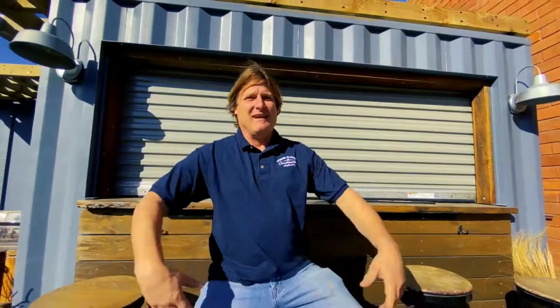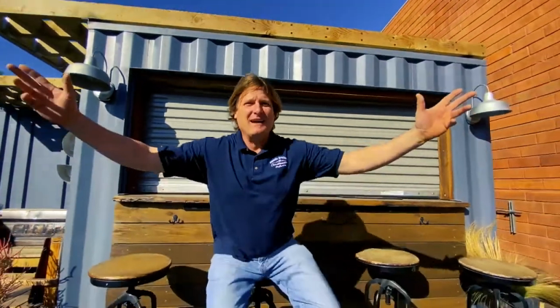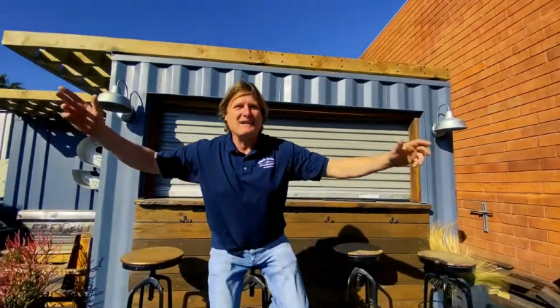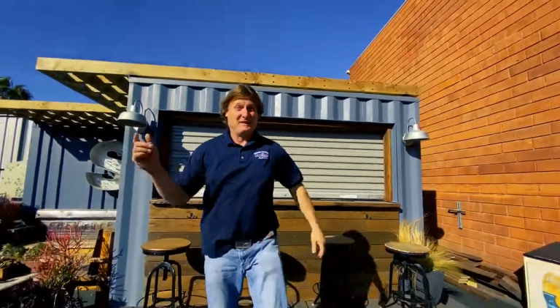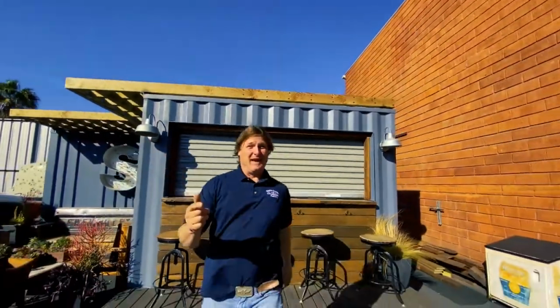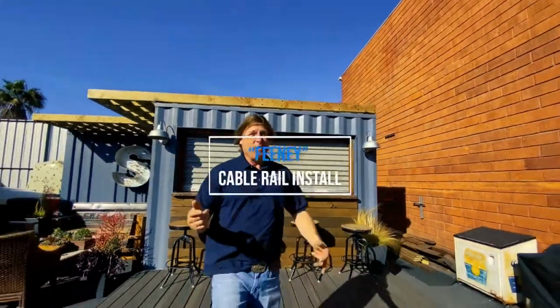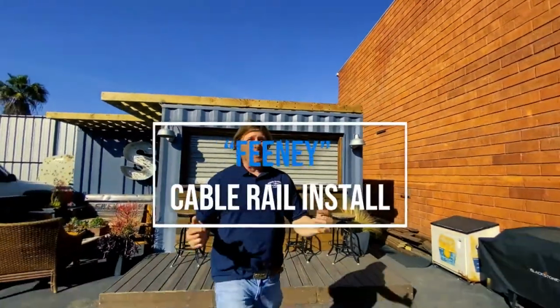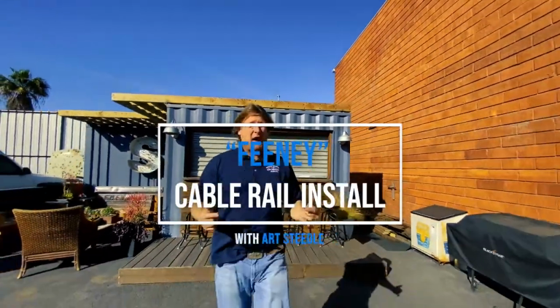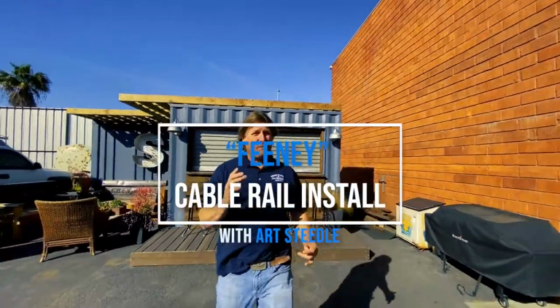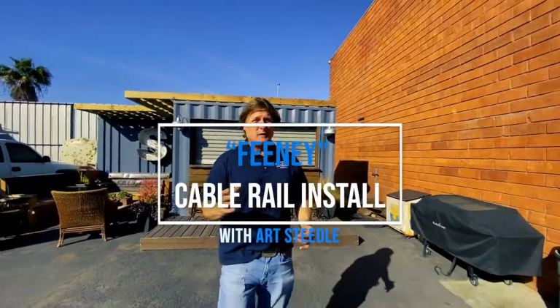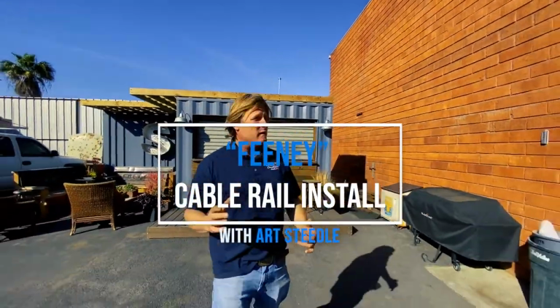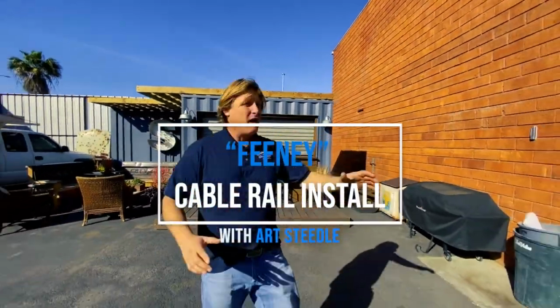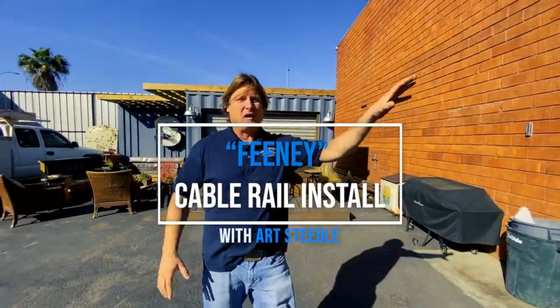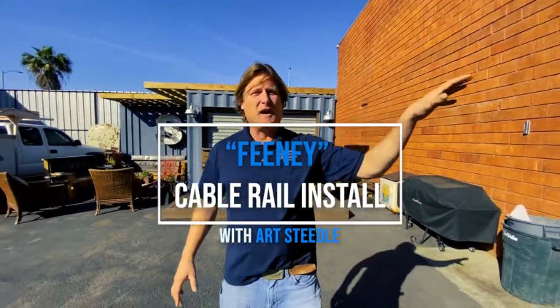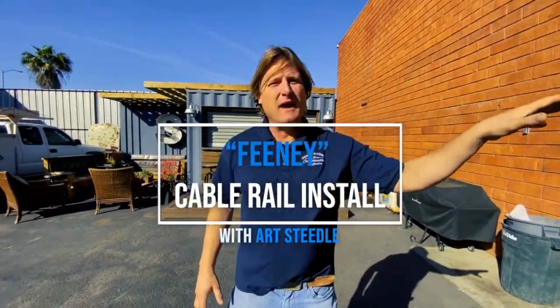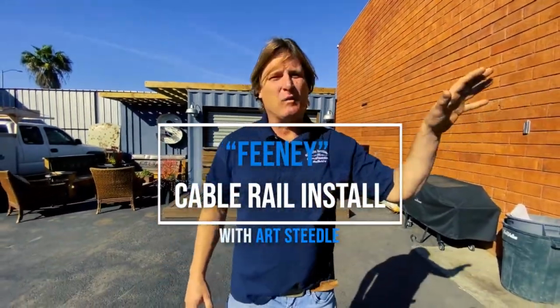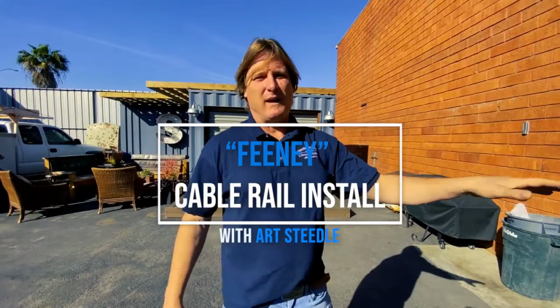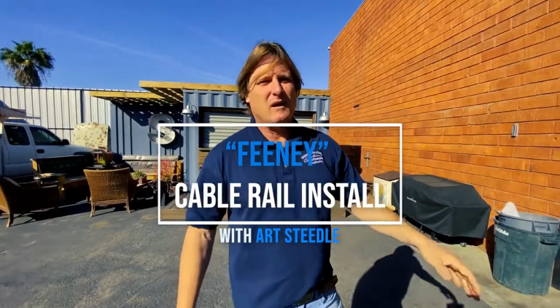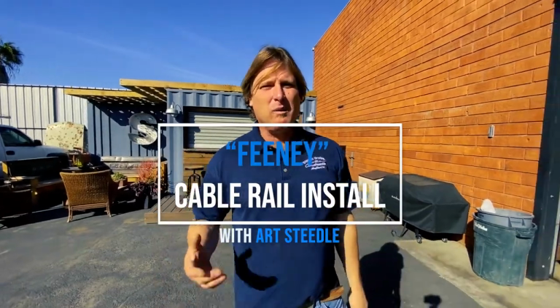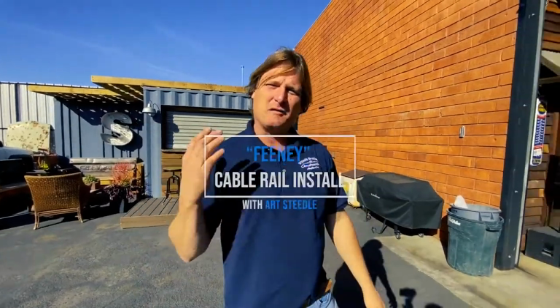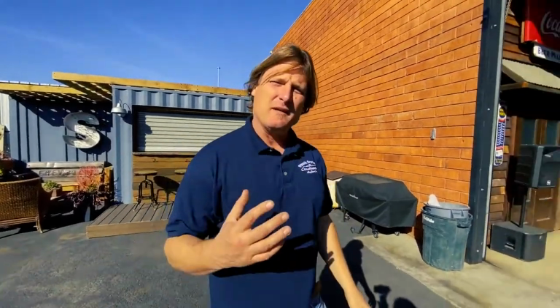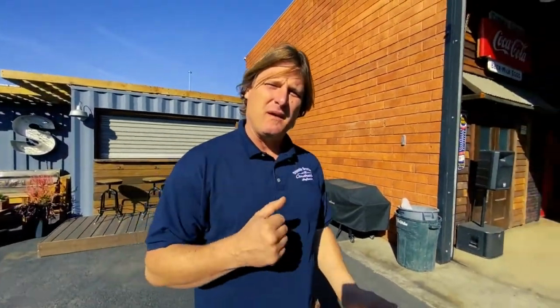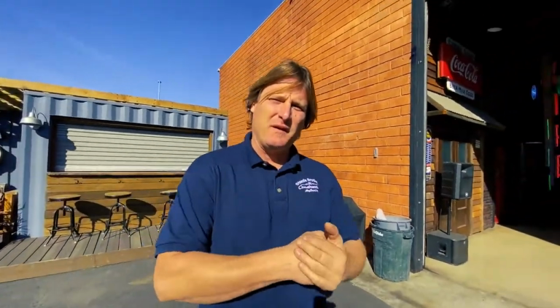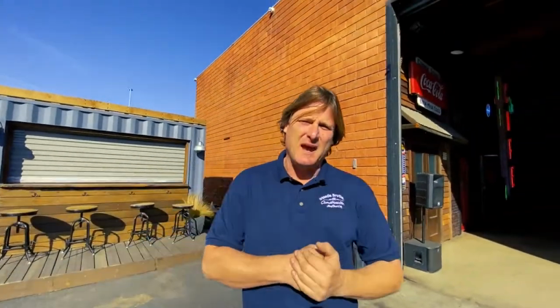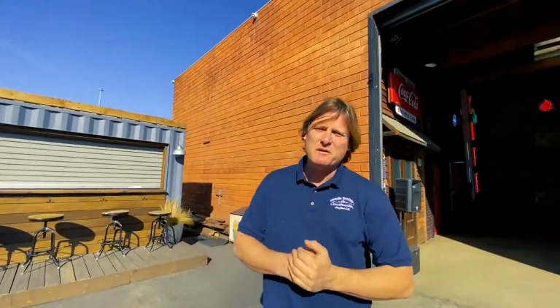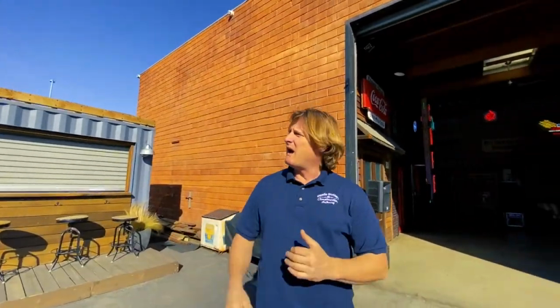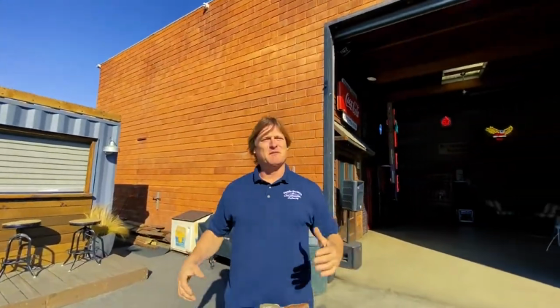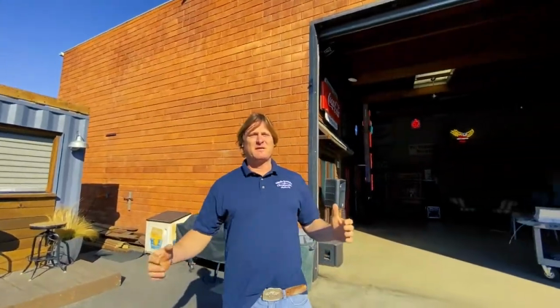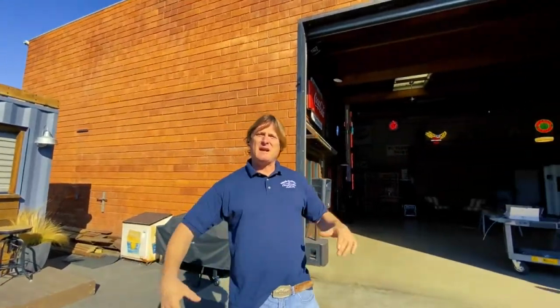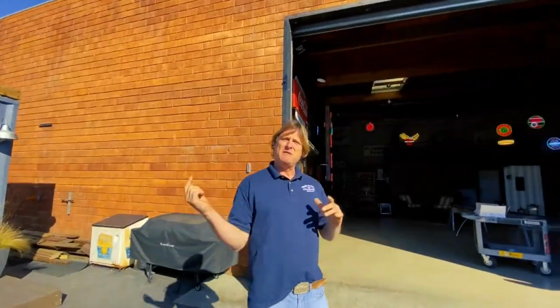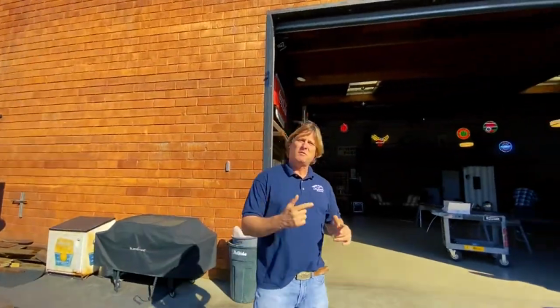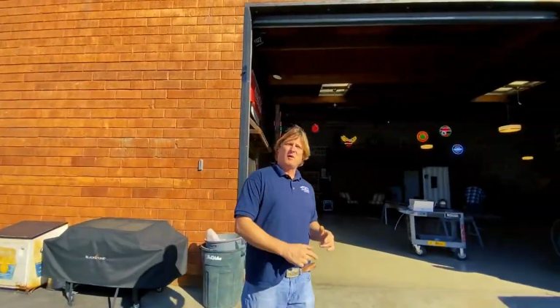Hey guys, today we got back from powder coat our staircase railings. We're ready to string in the Feeney cables. I'm so excited, let me show you what's going on.